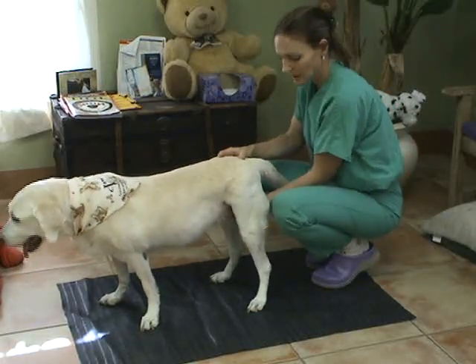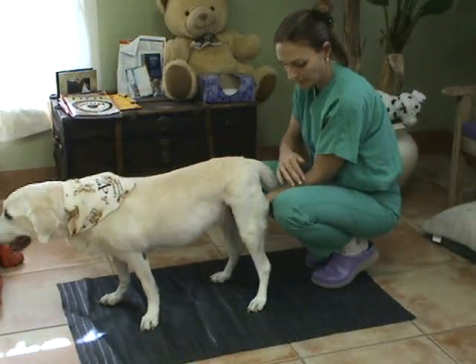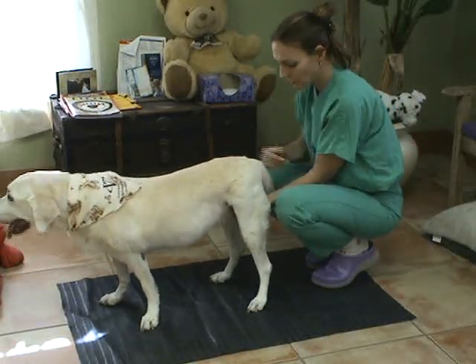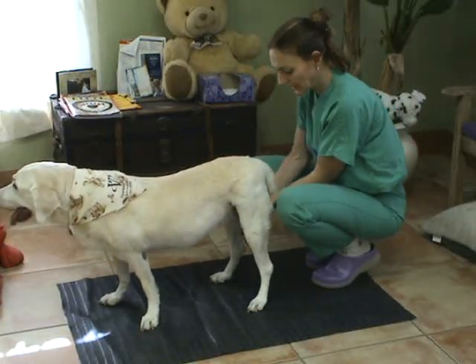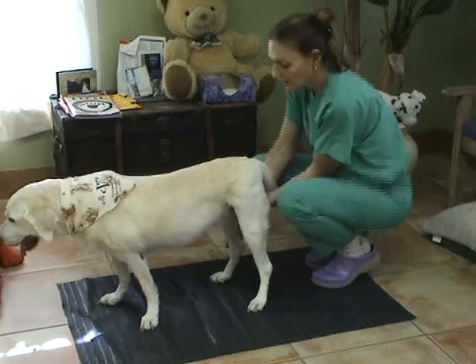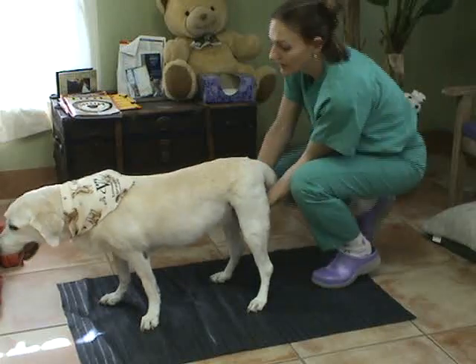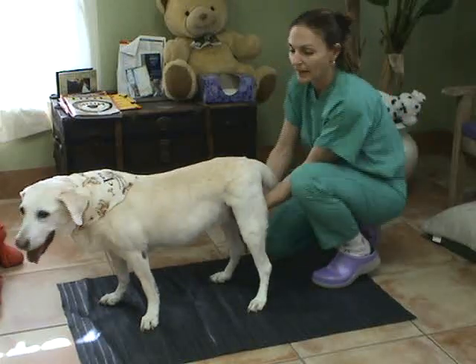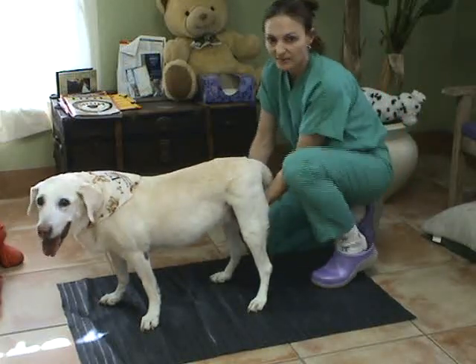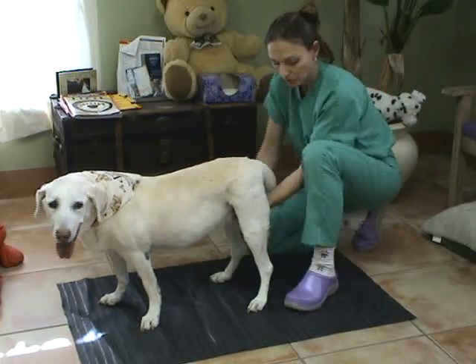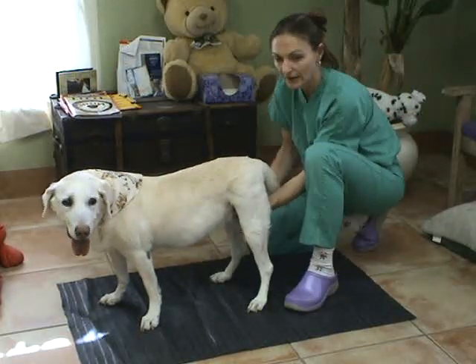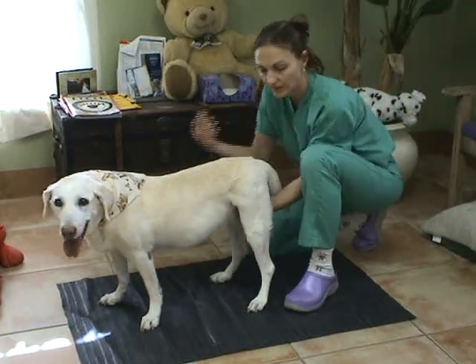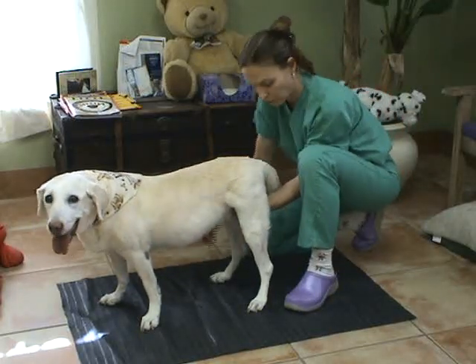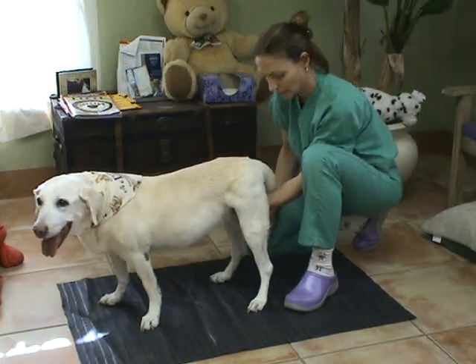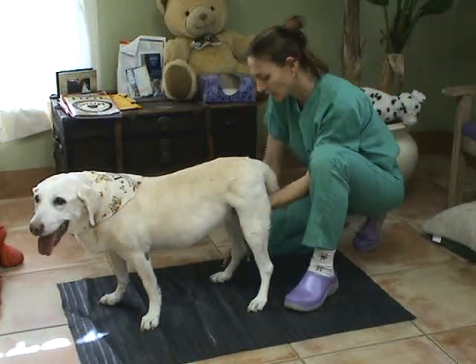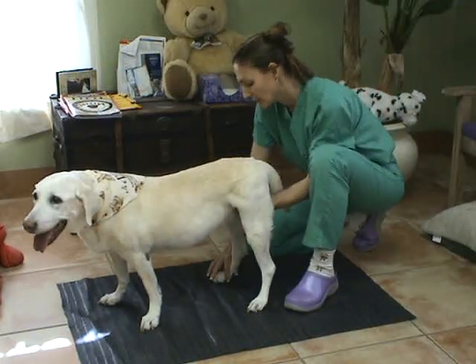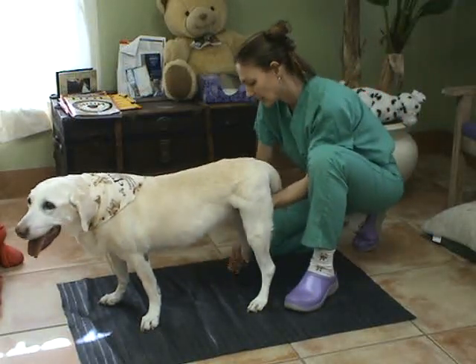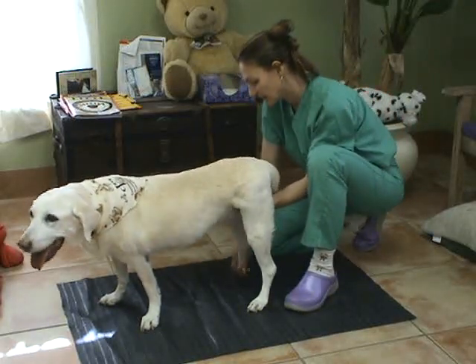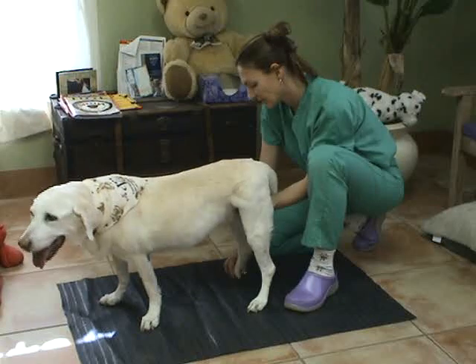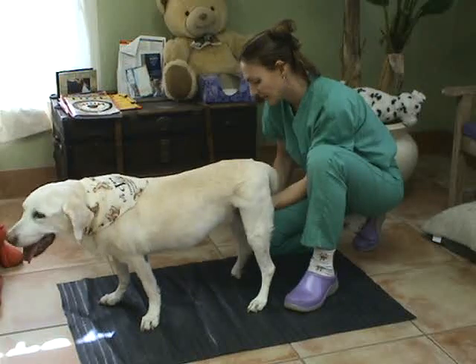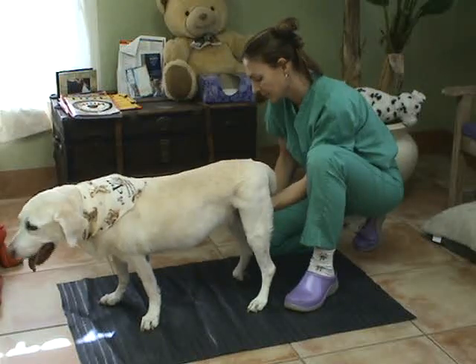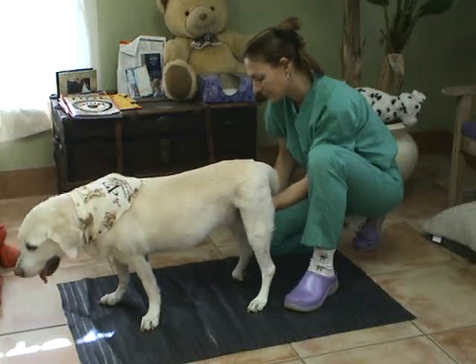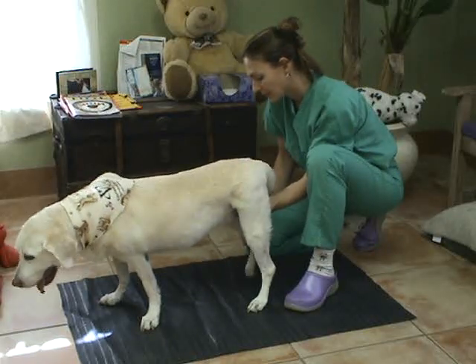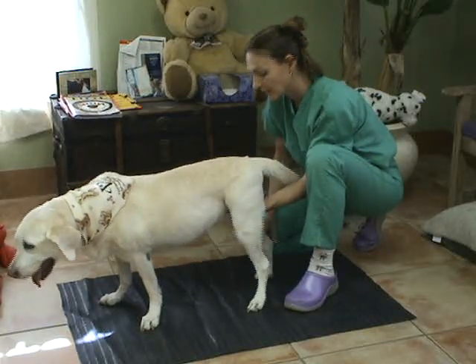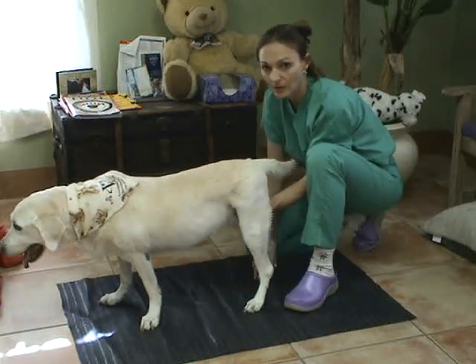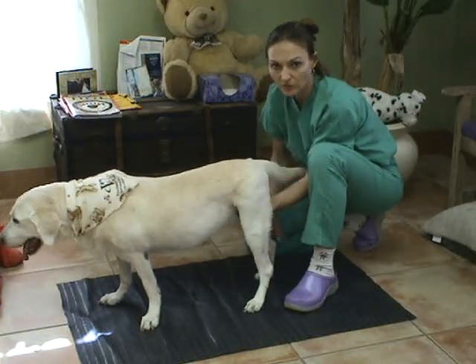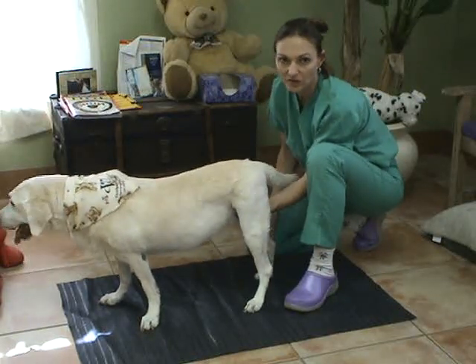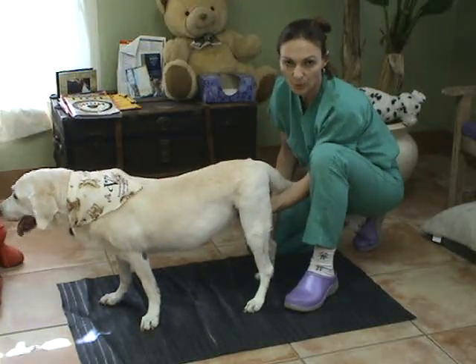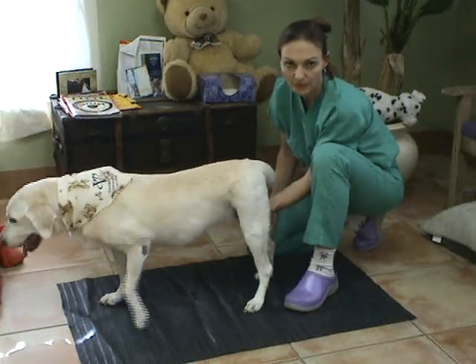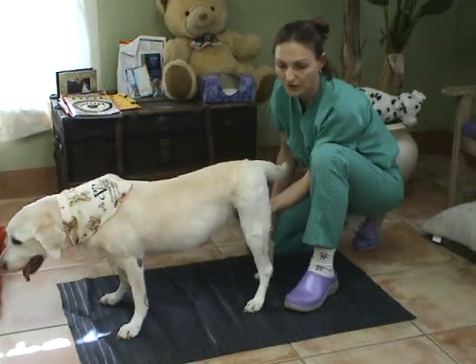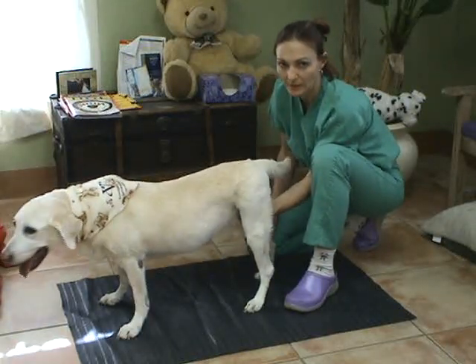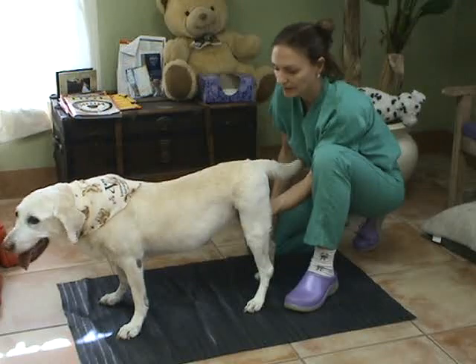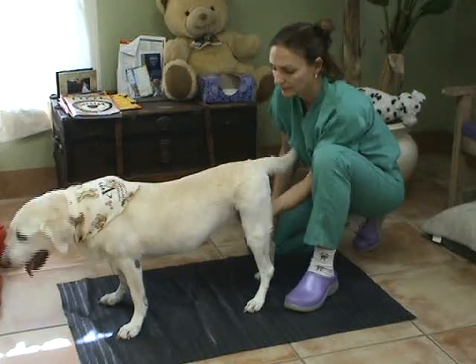Again, I put my elbow on my knee and make sure I'm nice and stable so I don't get tipped forward by the dog, and assess the other side. Again, Rosie has decreased proprioception in the right pelvic limb.